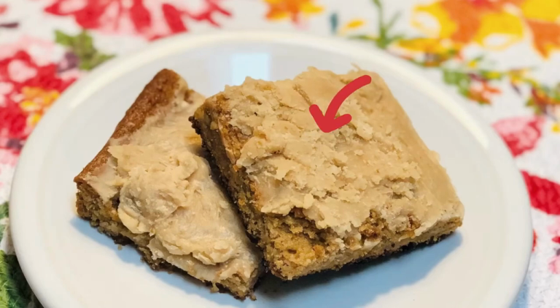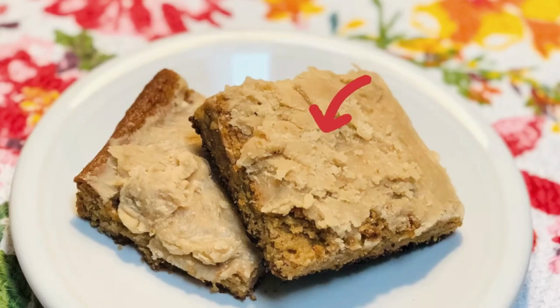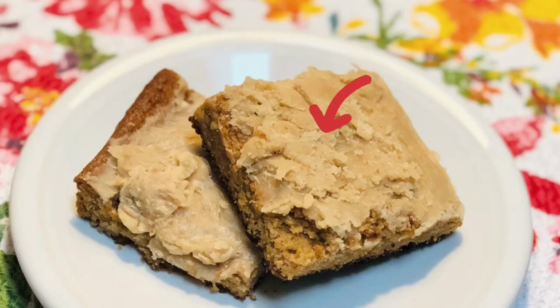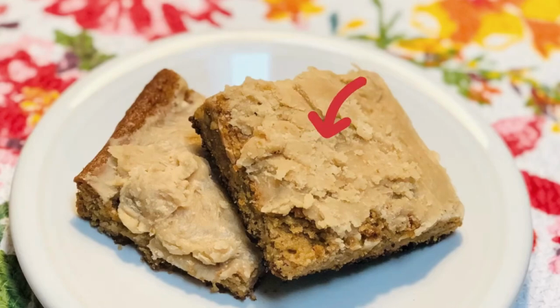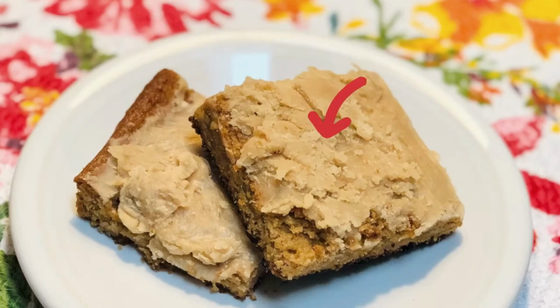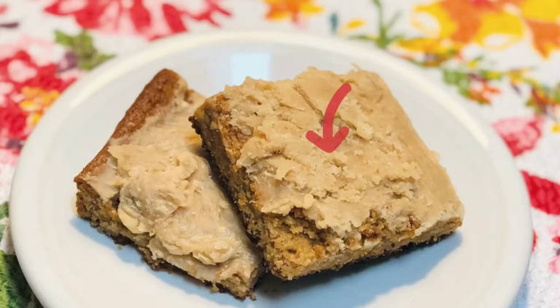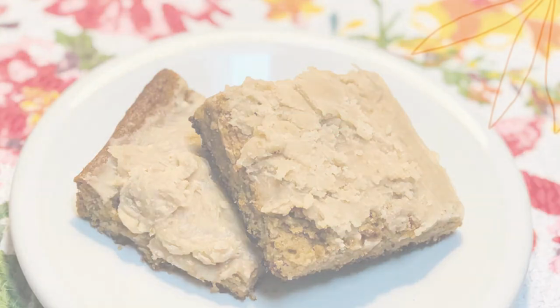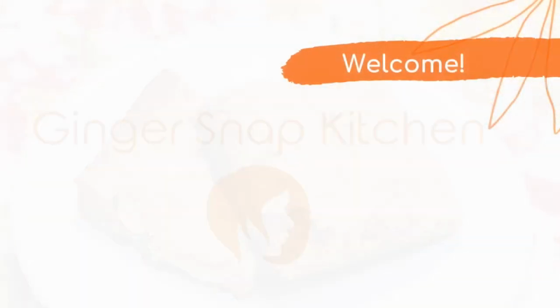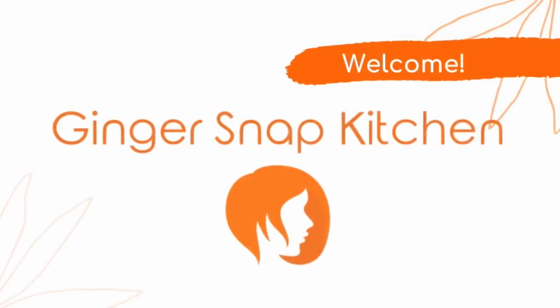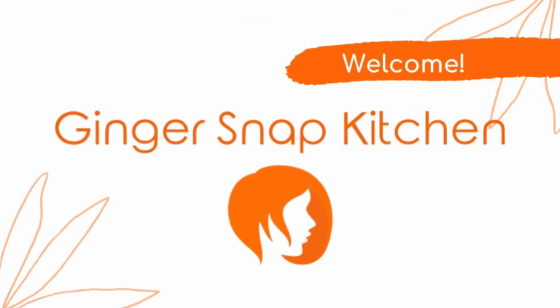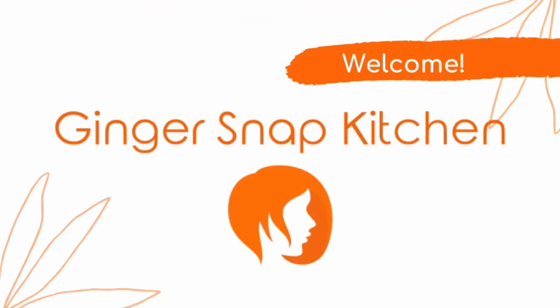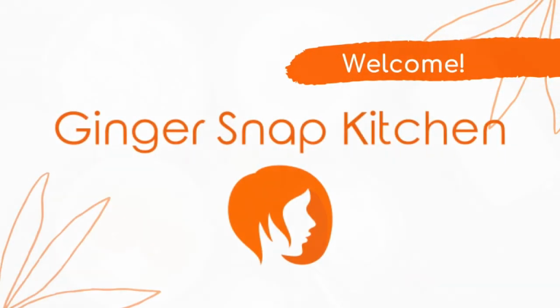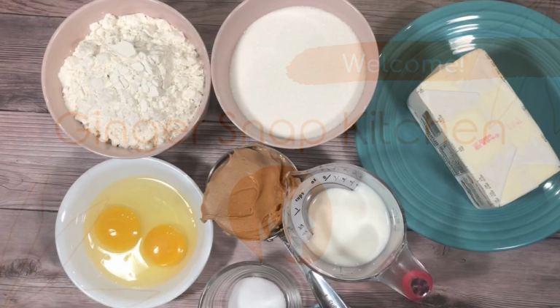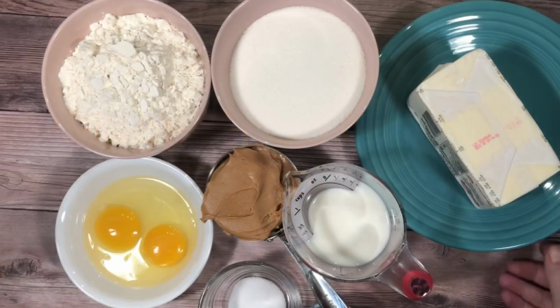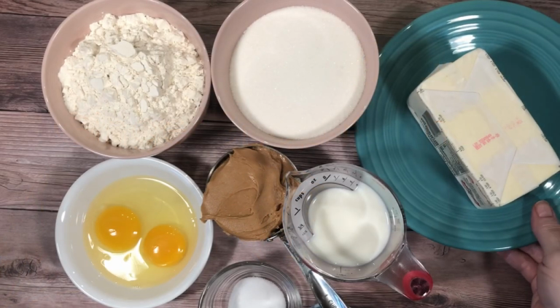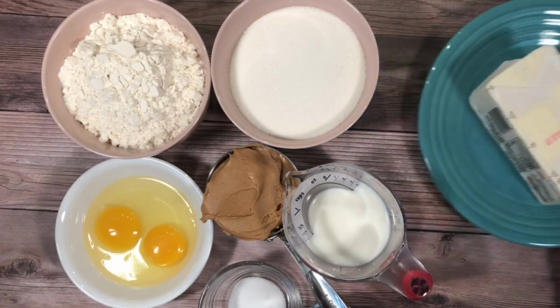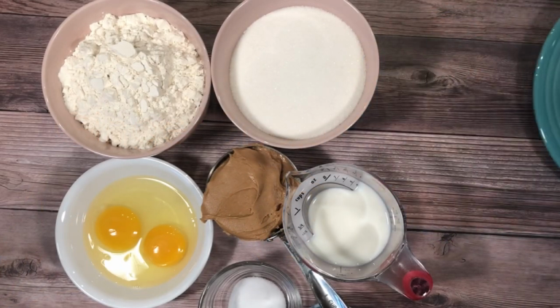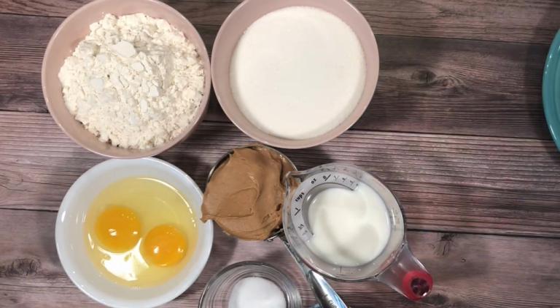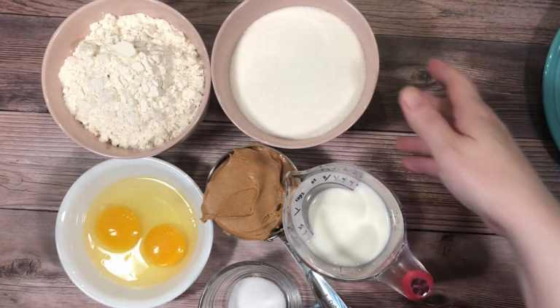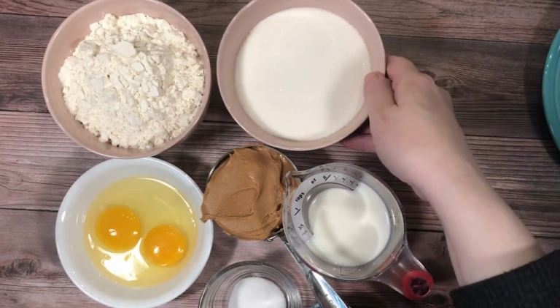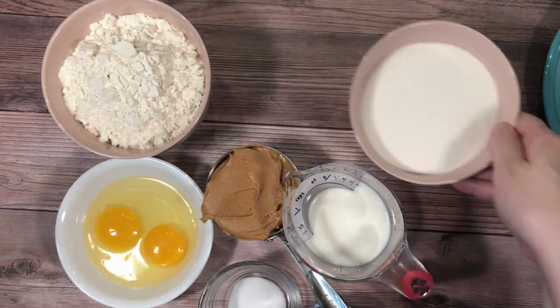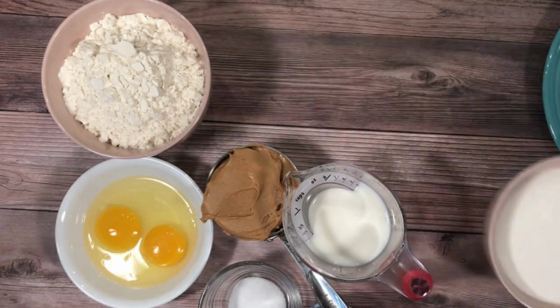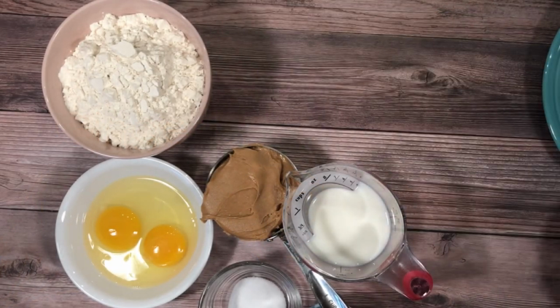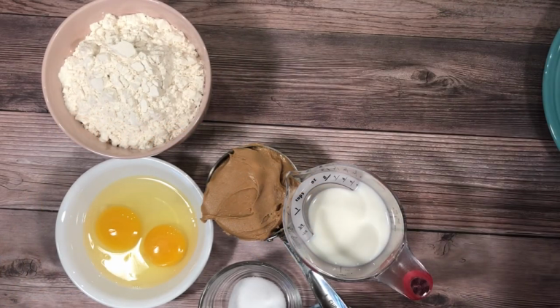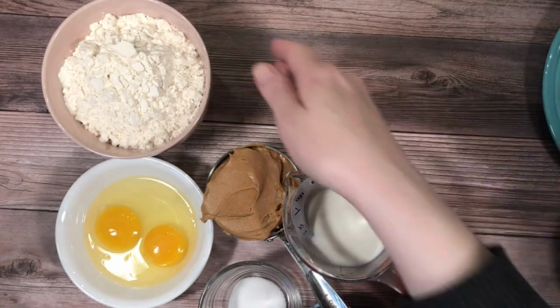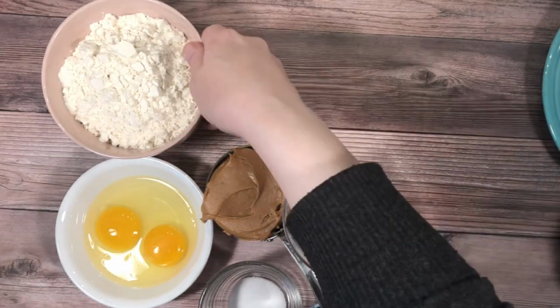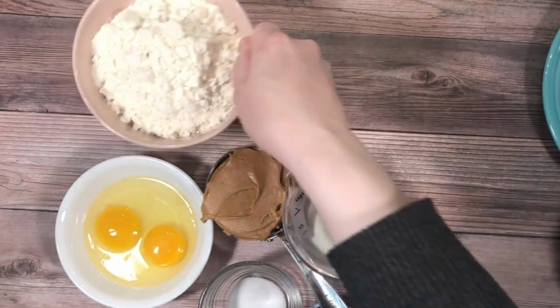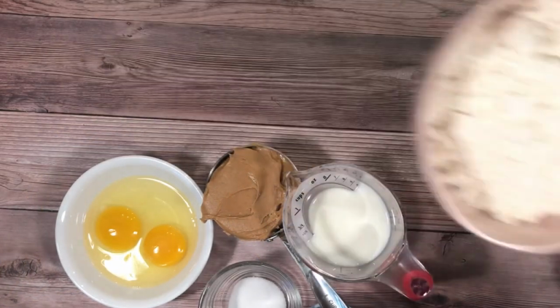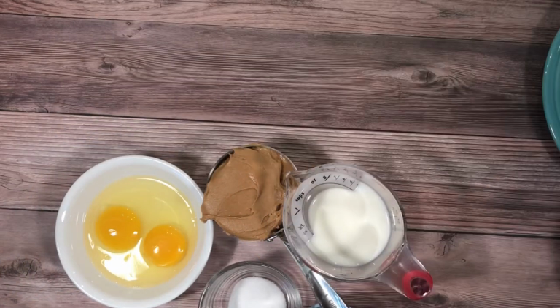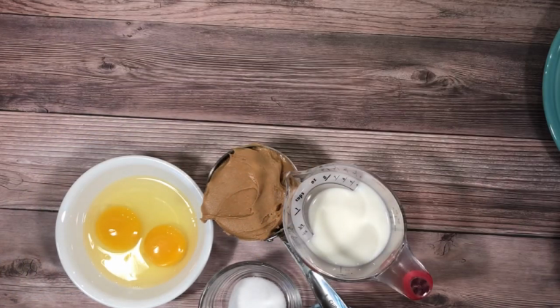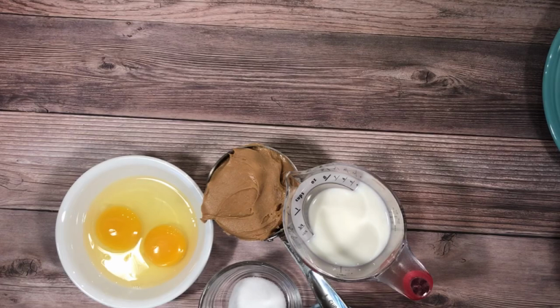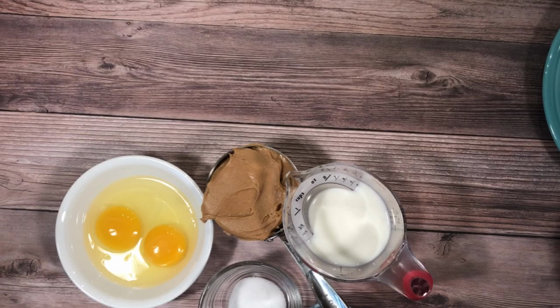Ready to see me fail? Hi, I'm Stephanie. Welcome to my kitchen. Today I'm making frosted peanut butter bars. I've included a link to the recipe in the description box below.